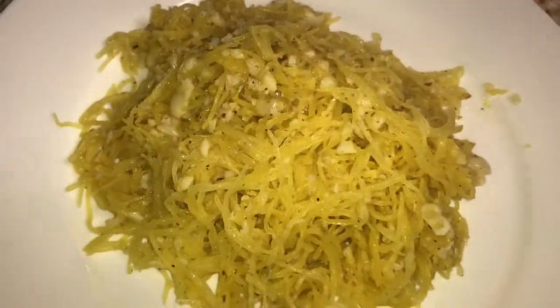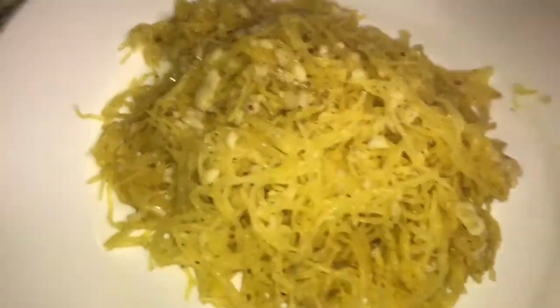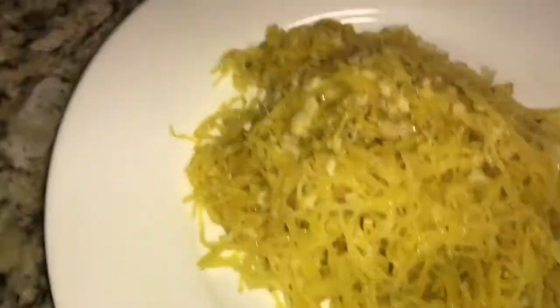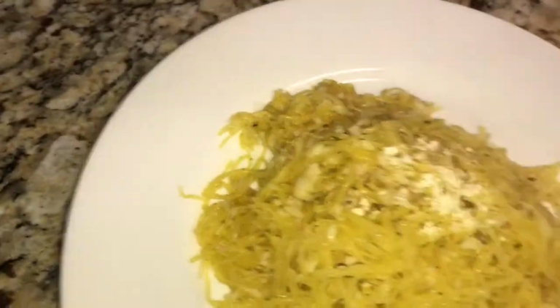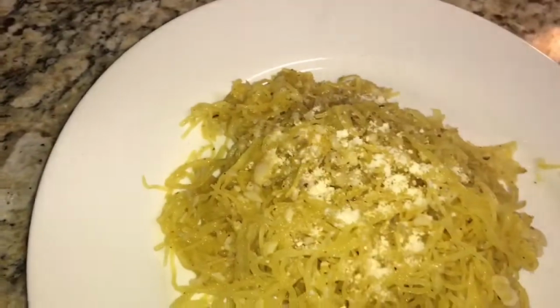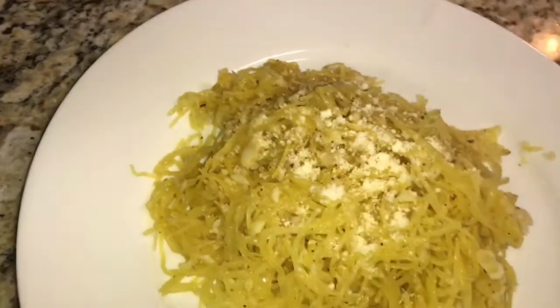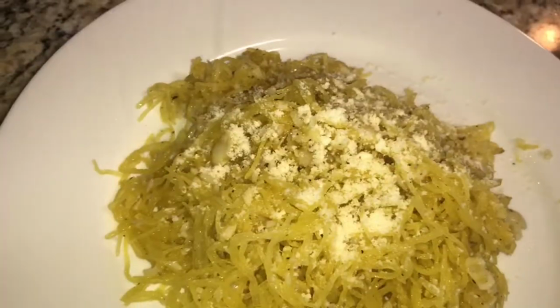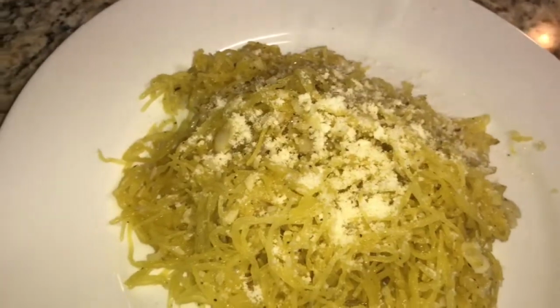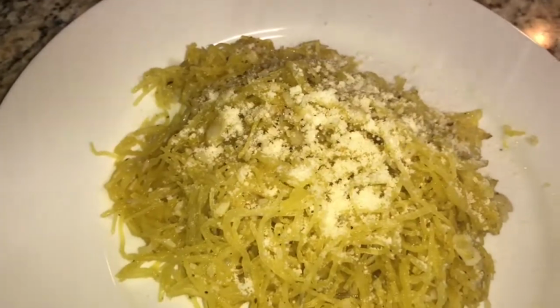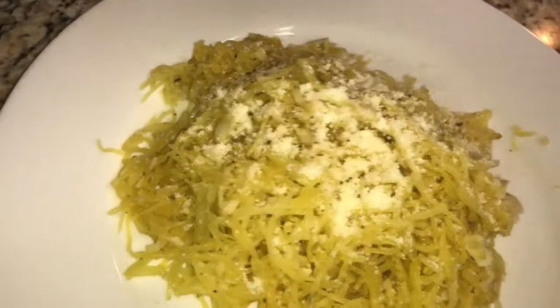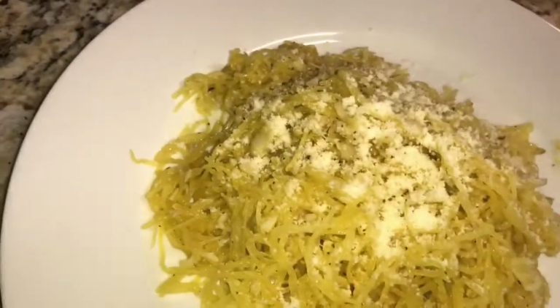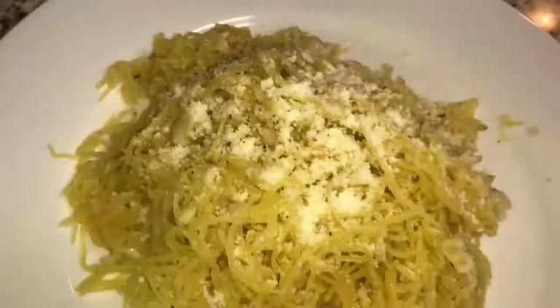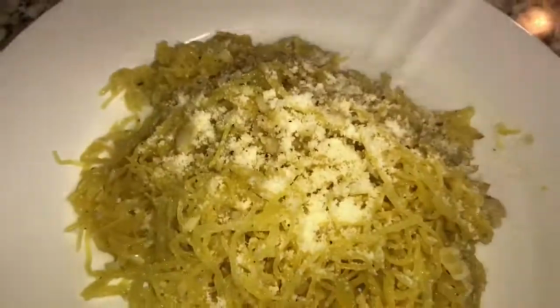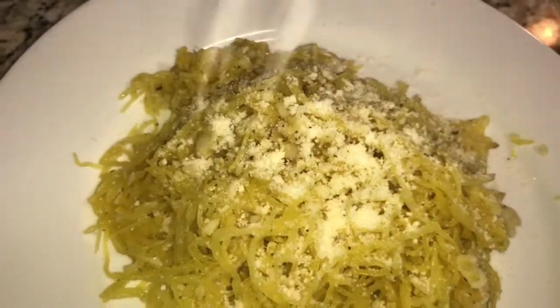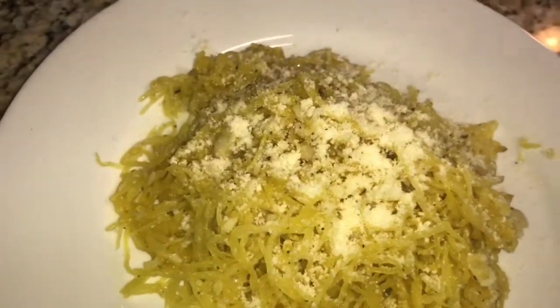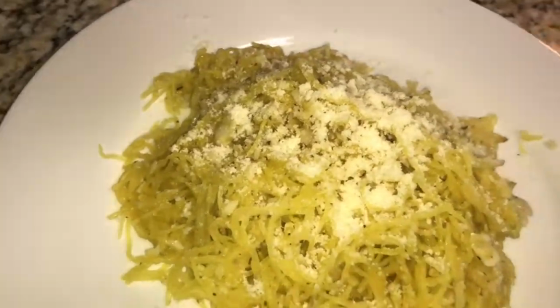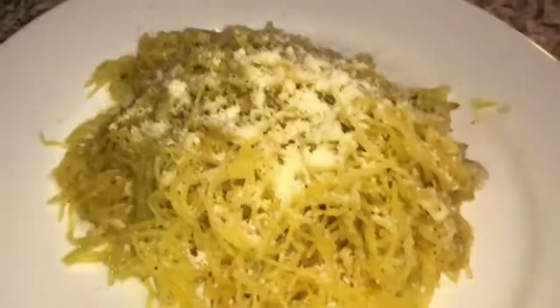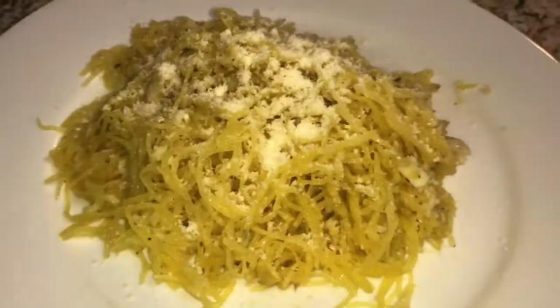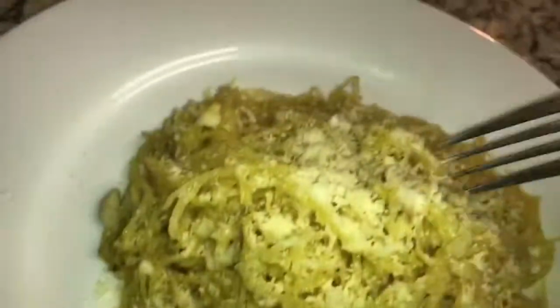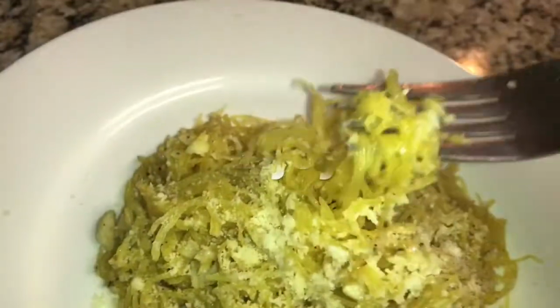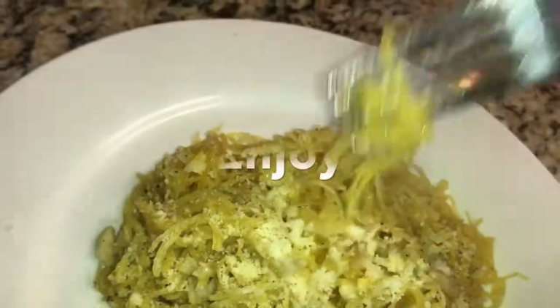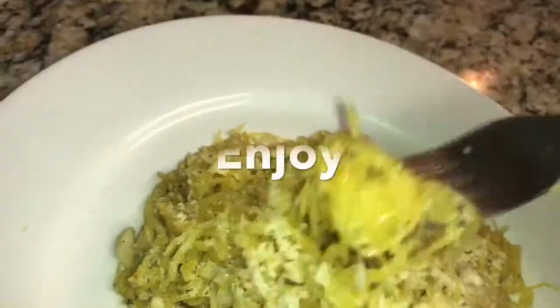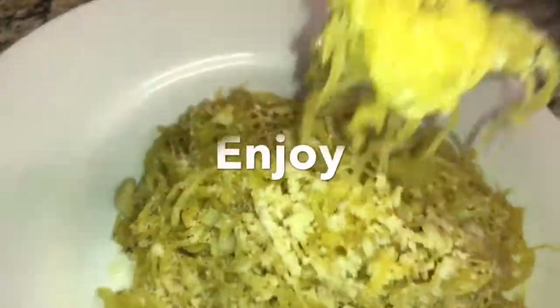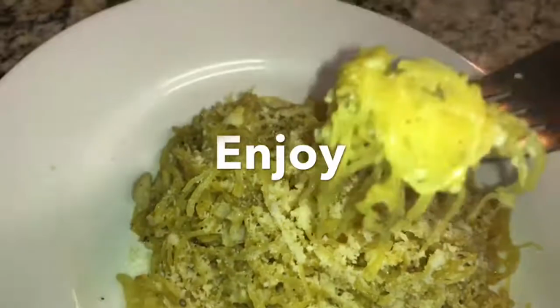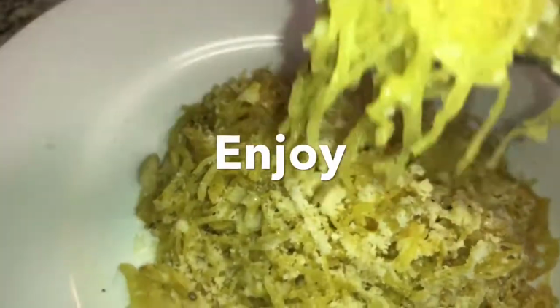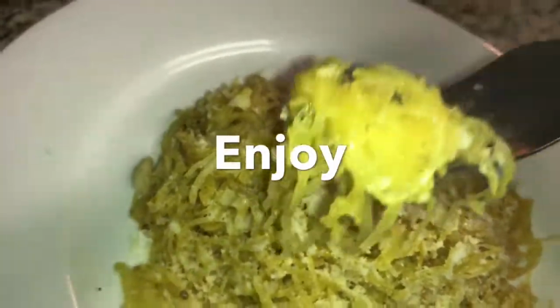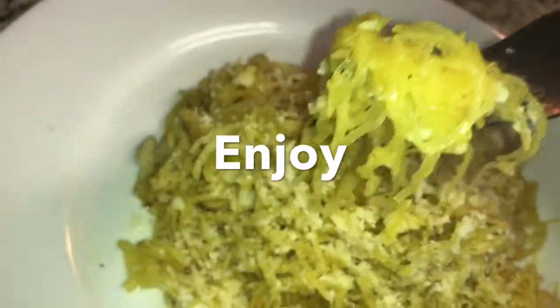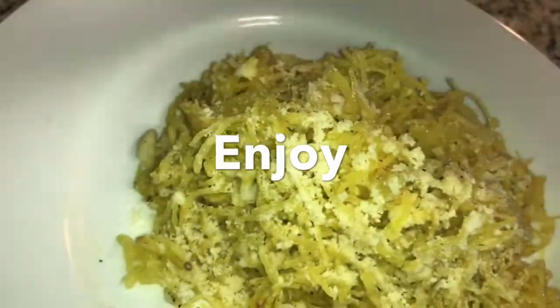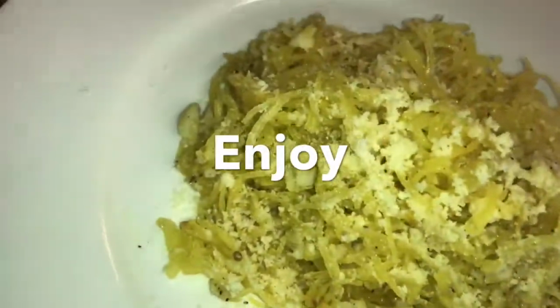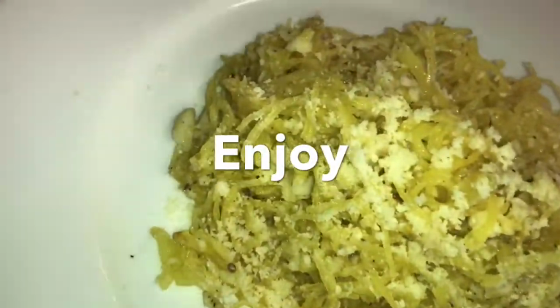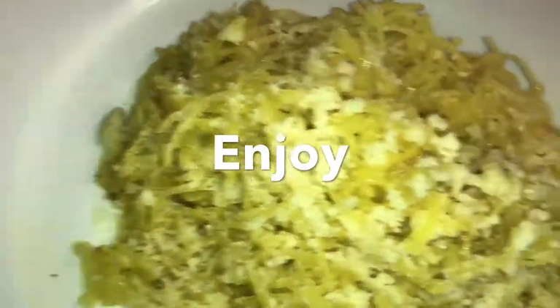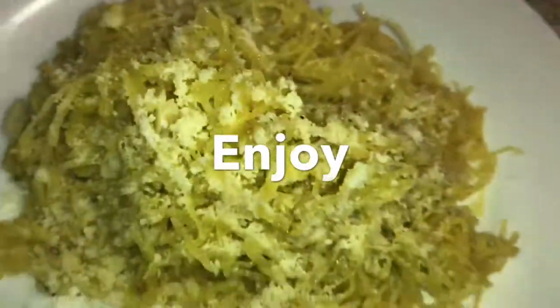Serve the spaghetti squash with parmesan cheese on top. This is one healthy, easy recipe to make. Thanks for watching!